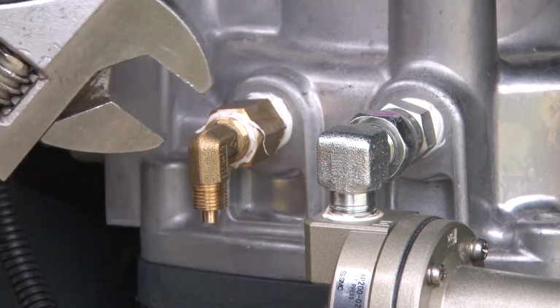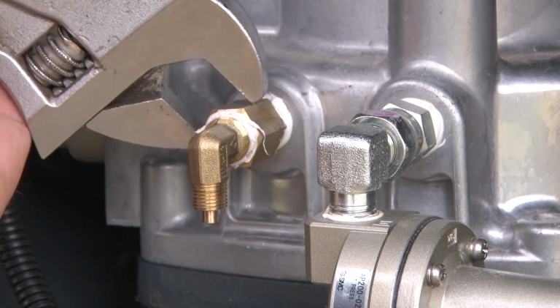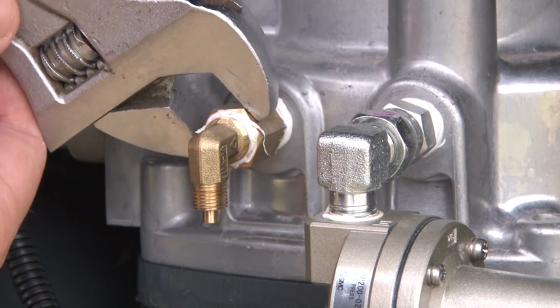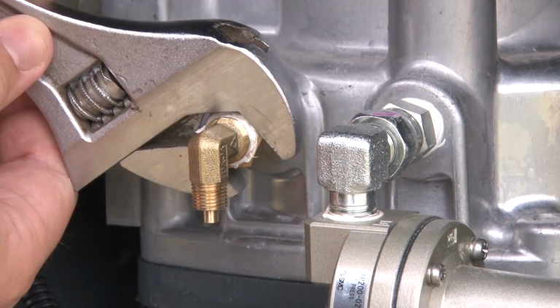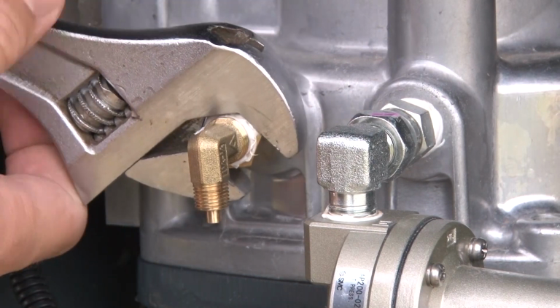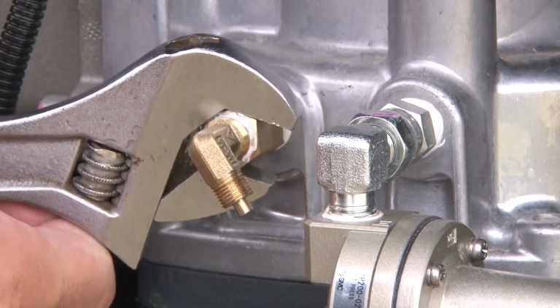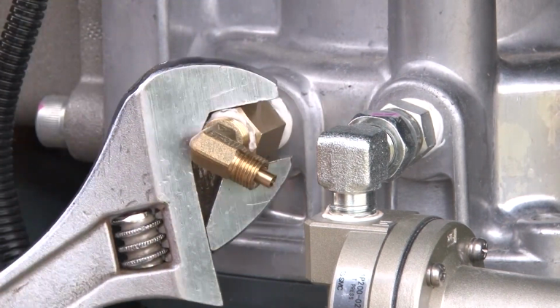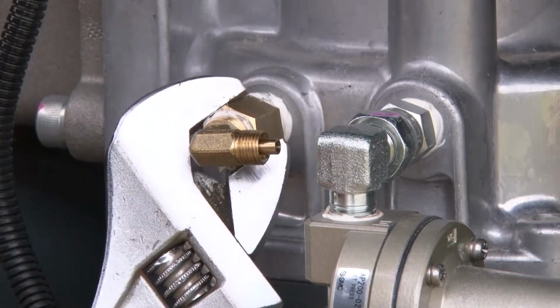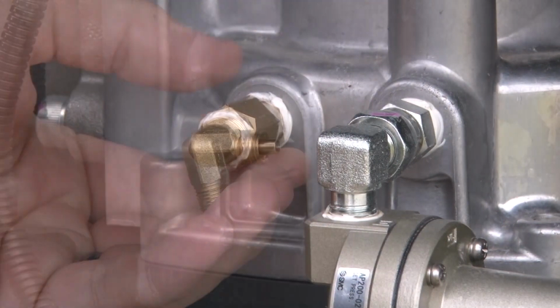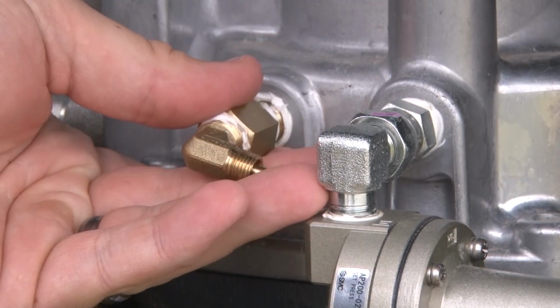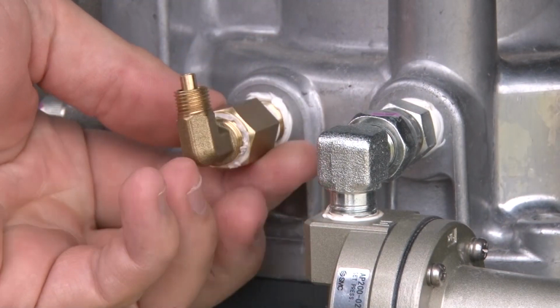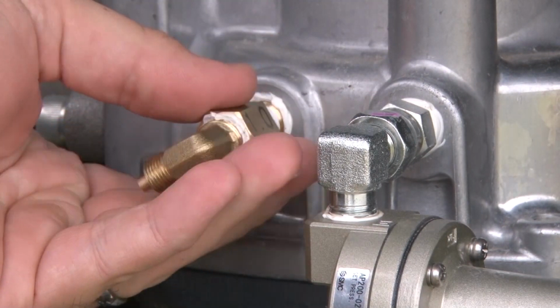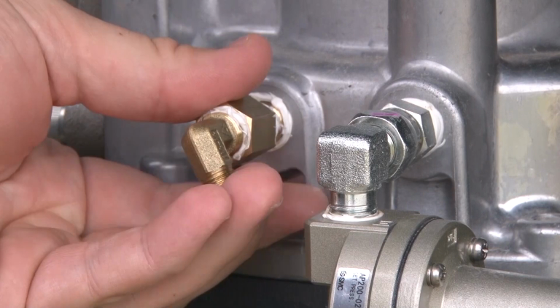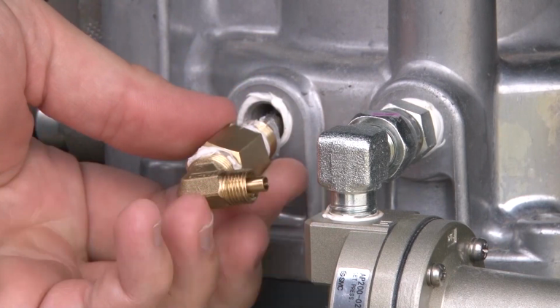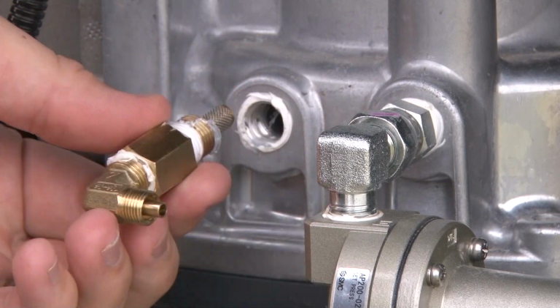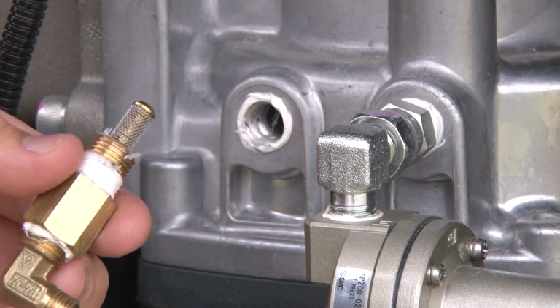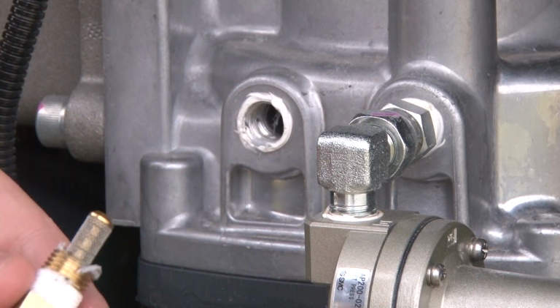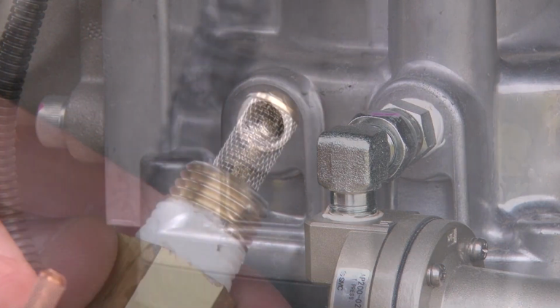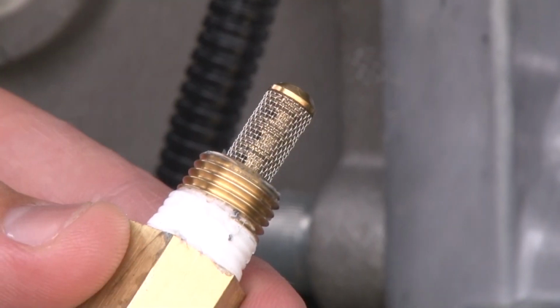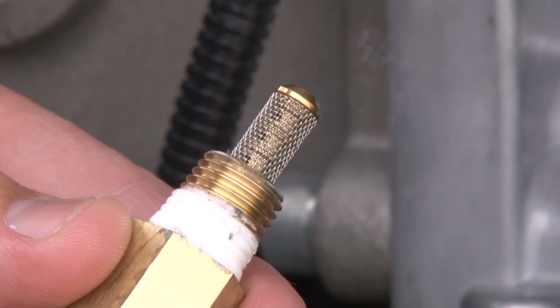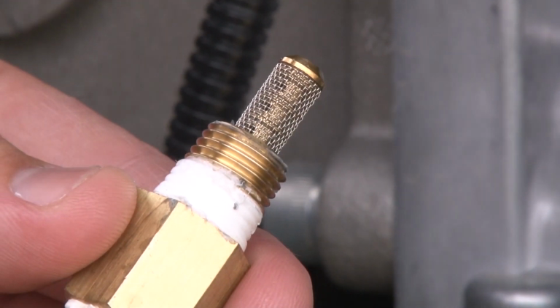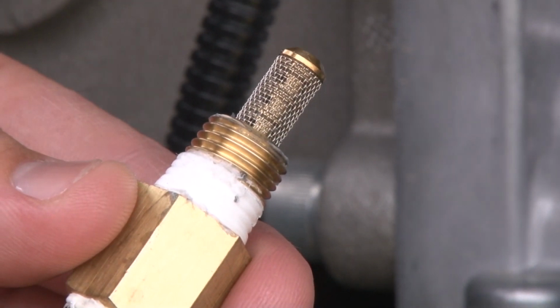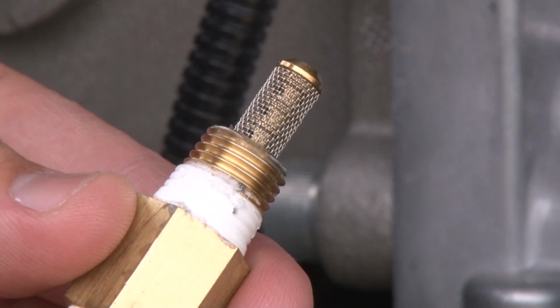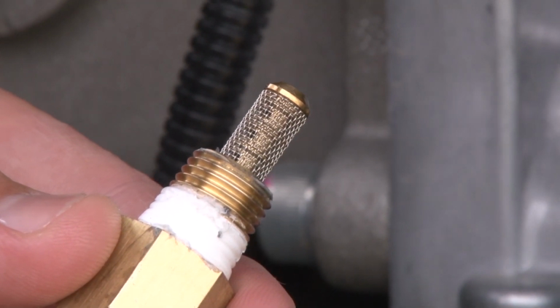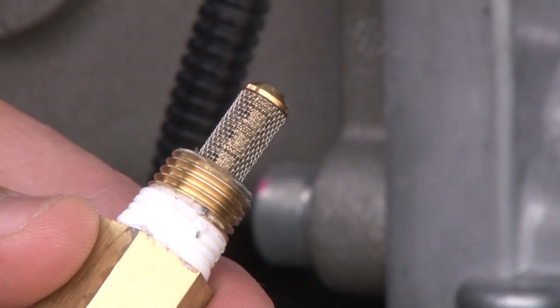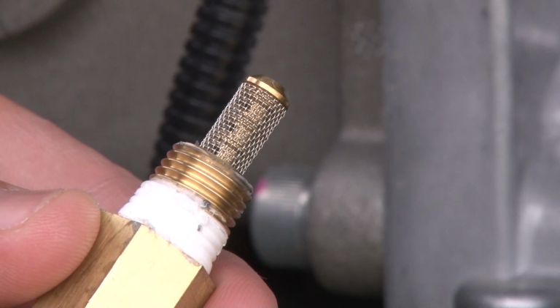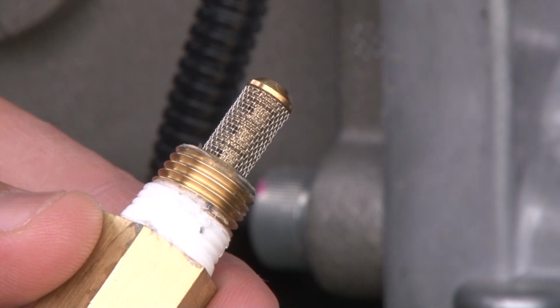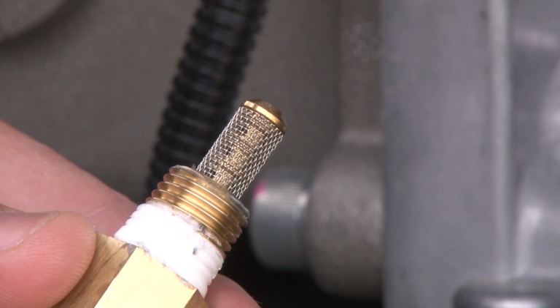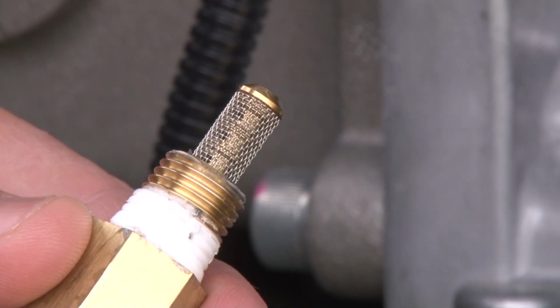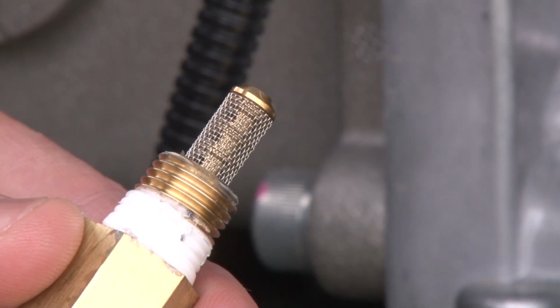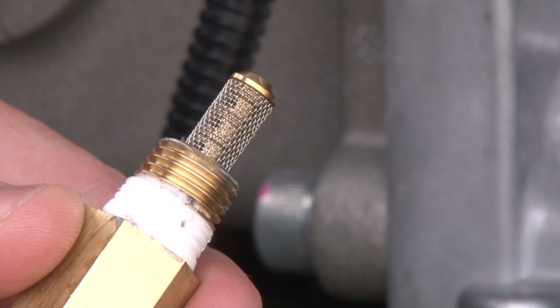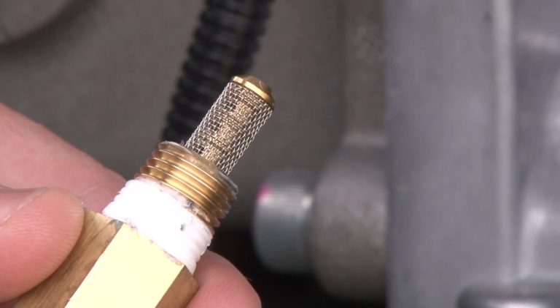Remove the bushing at the top of the elbow to access the strainer. Clean the strainer thoroughly with a solvent cleaner. Be sure that the elbow is also thoroughly cleaned in the process.